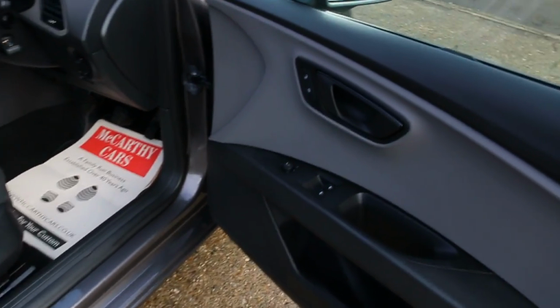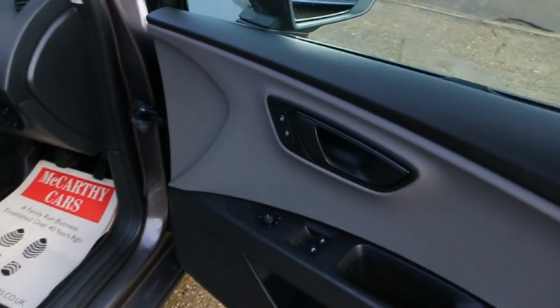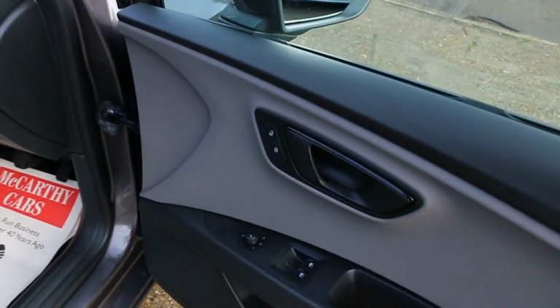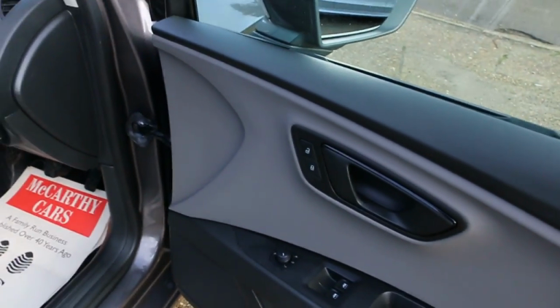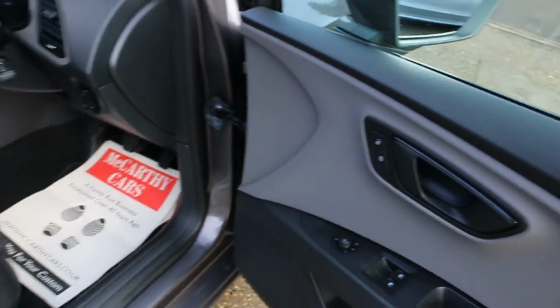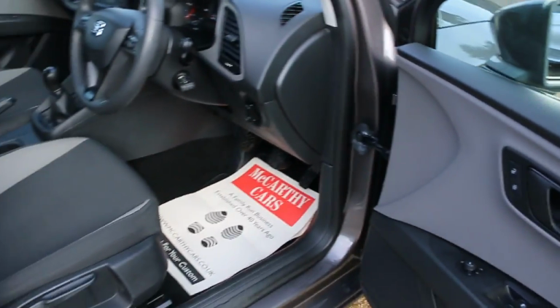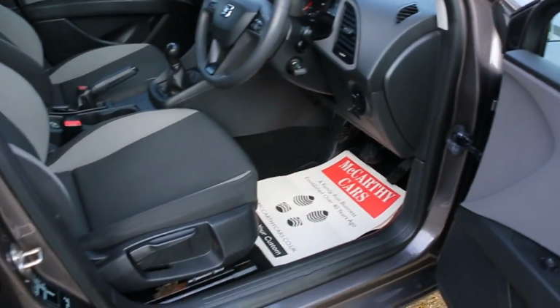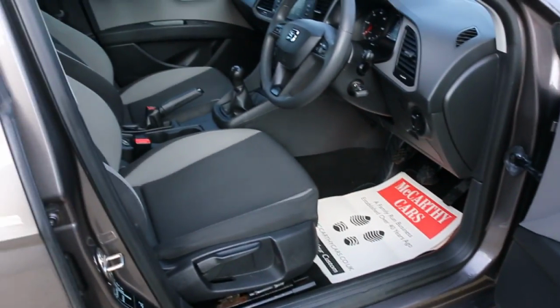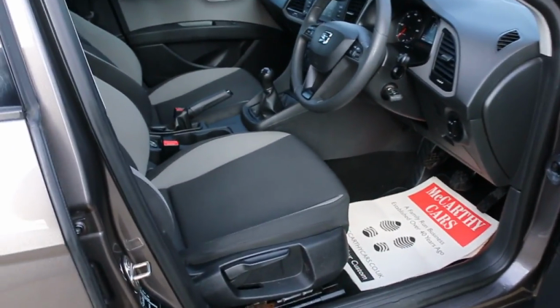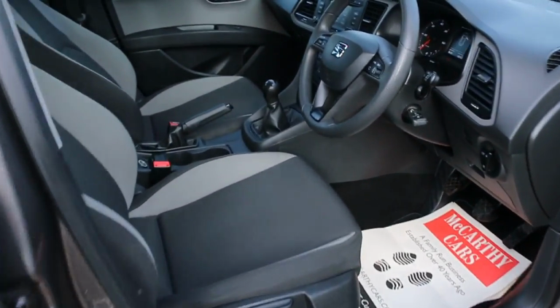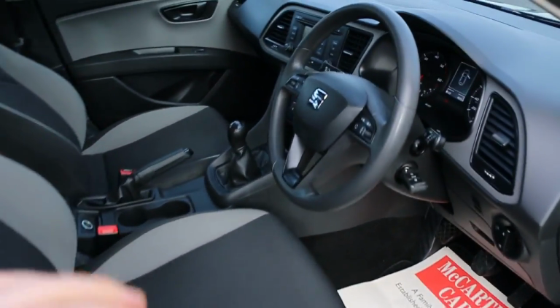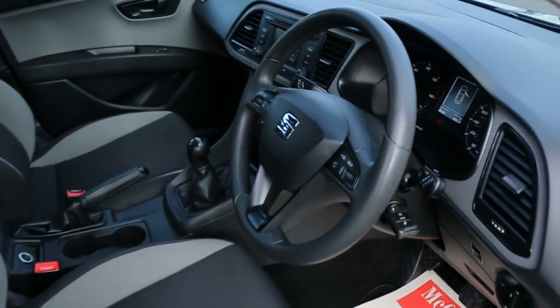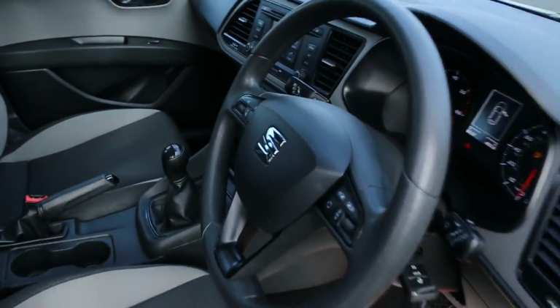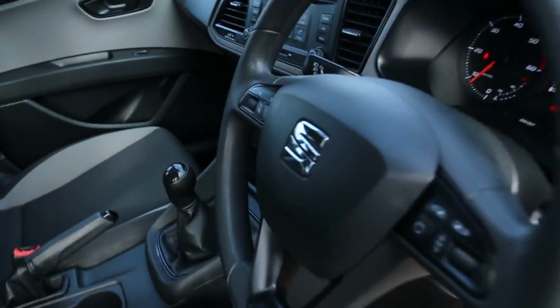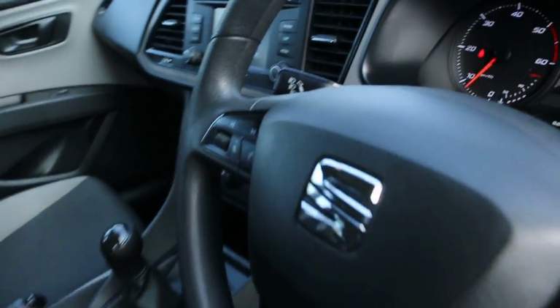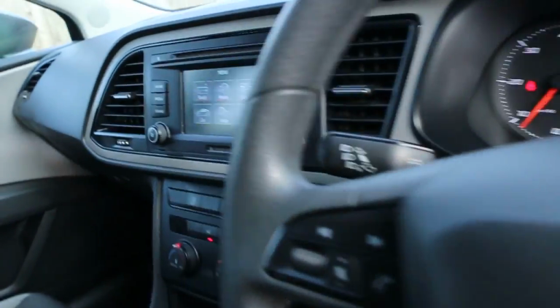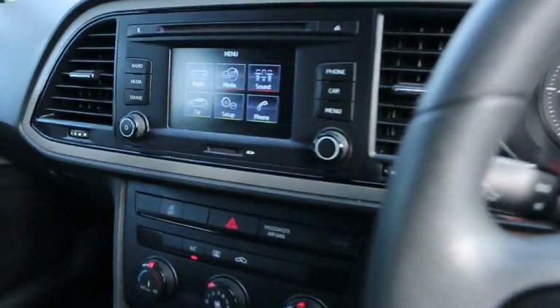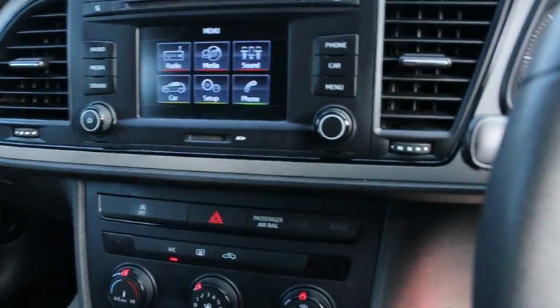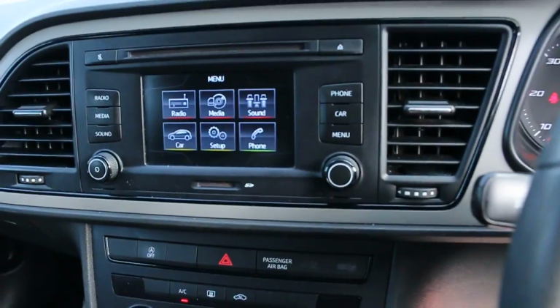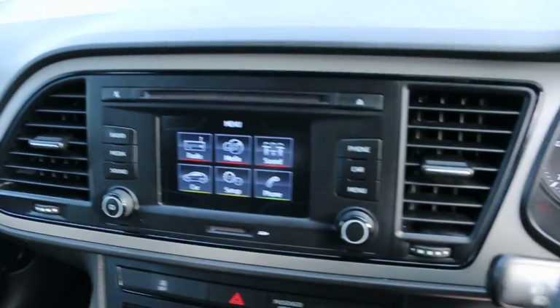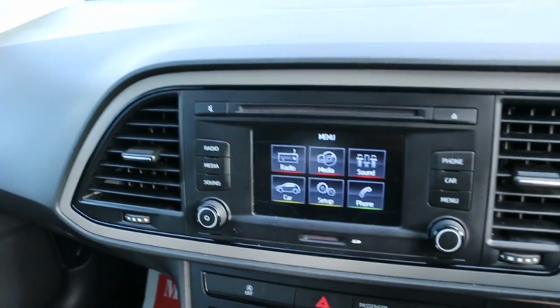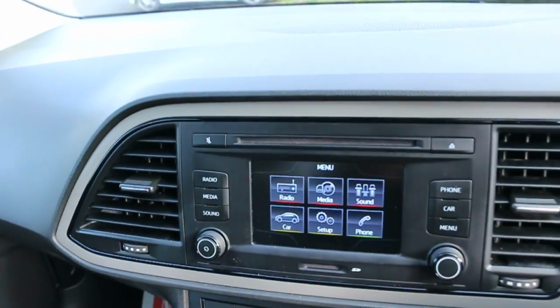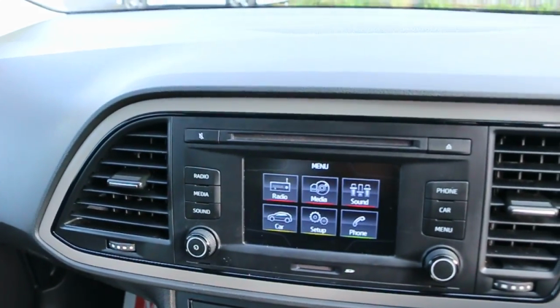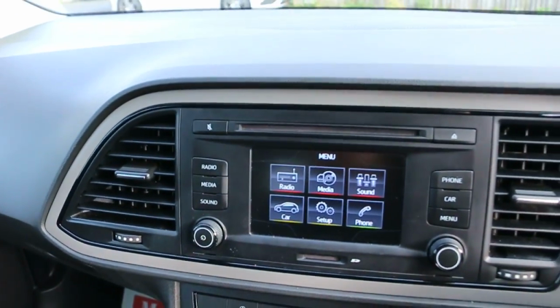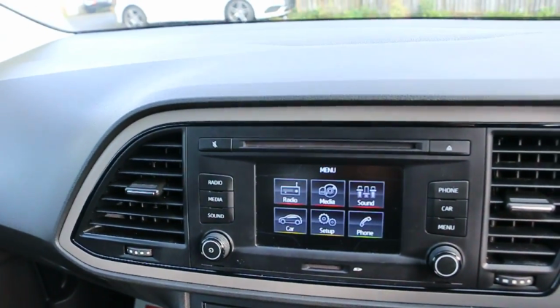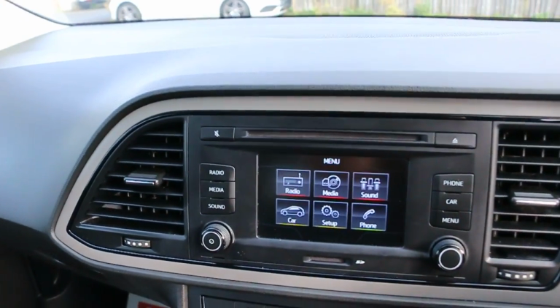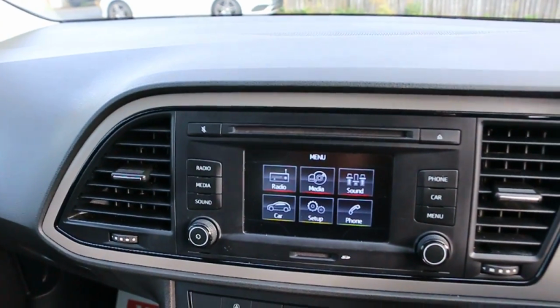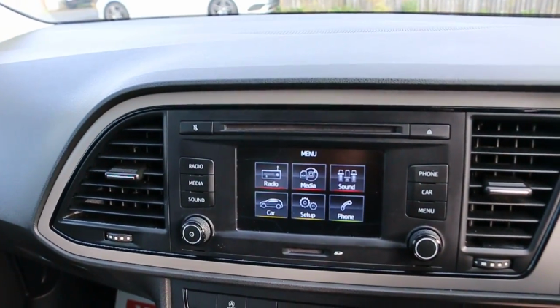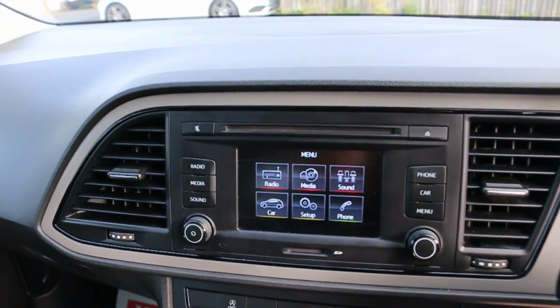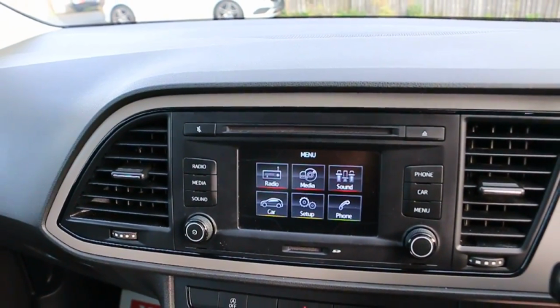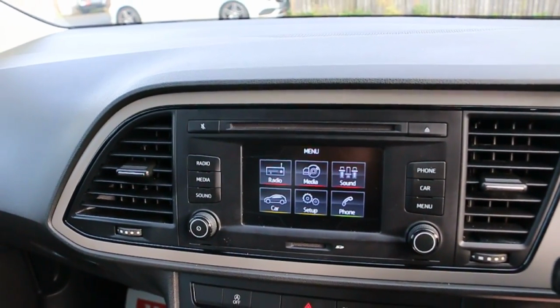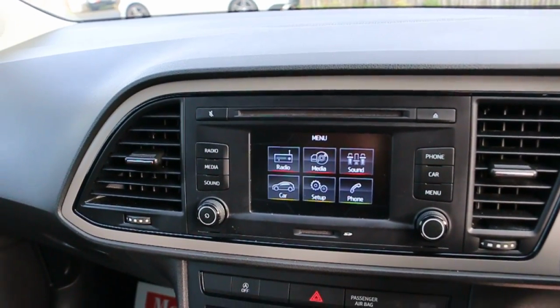The car has electric windows and electric mirrors. It also comes with Bluetooth telephone connection, a slot, and SD card.